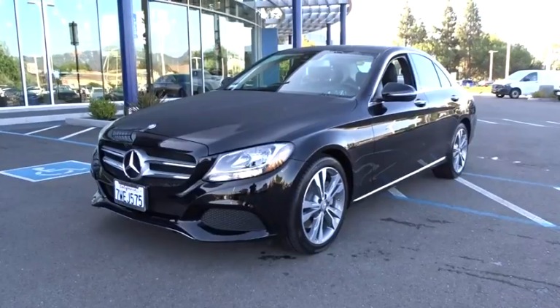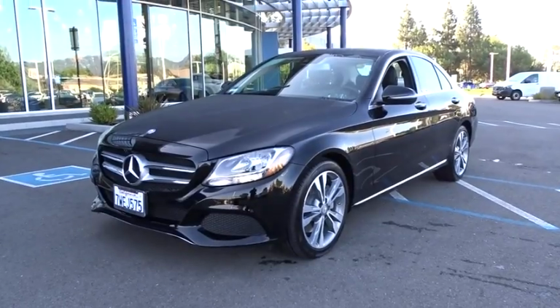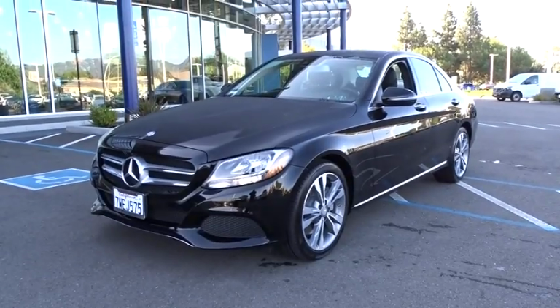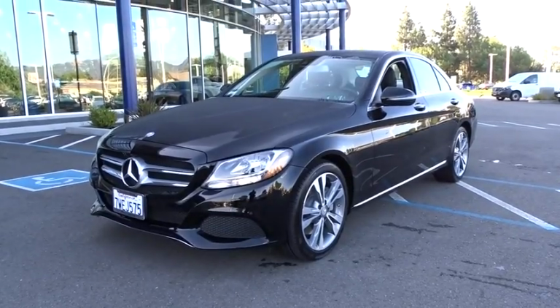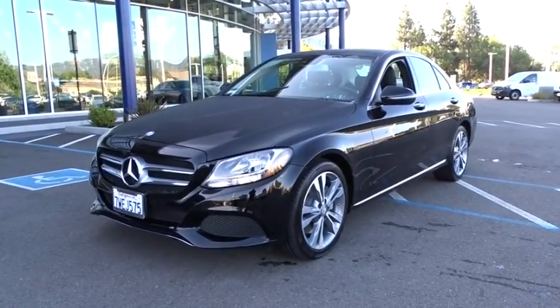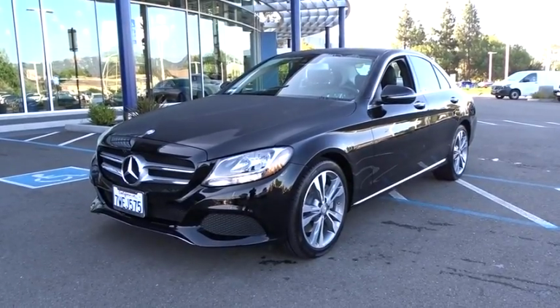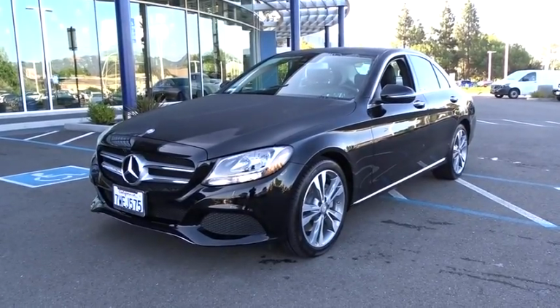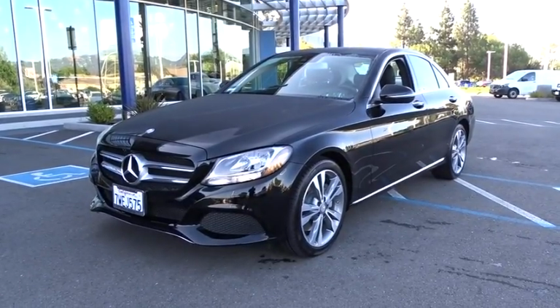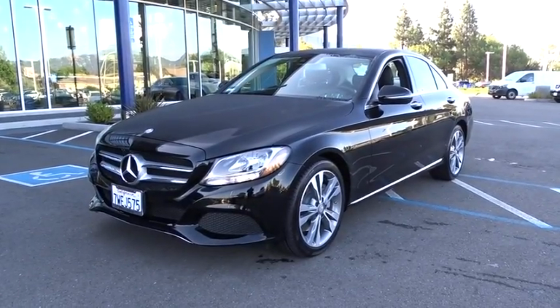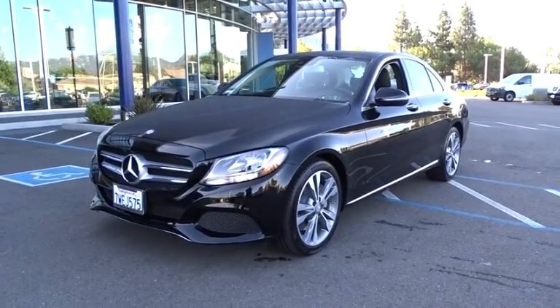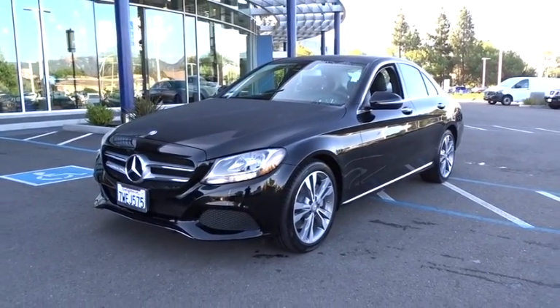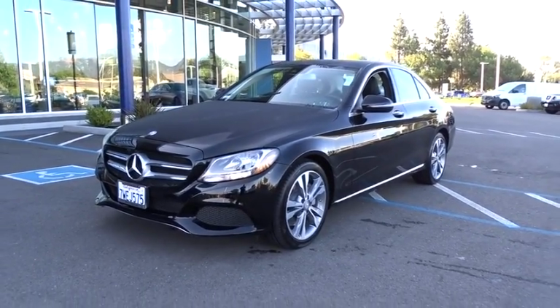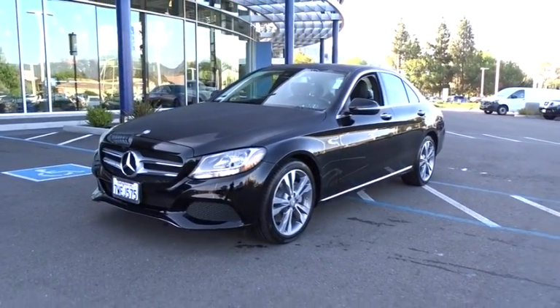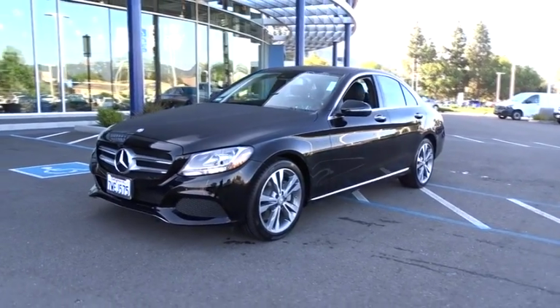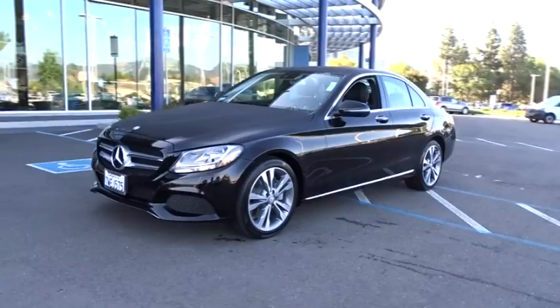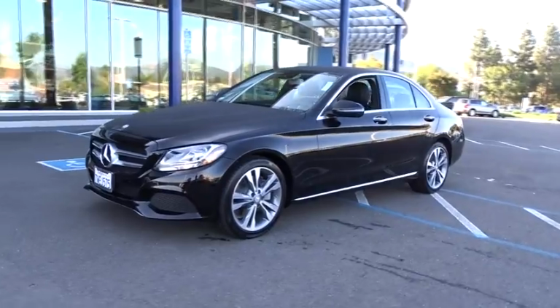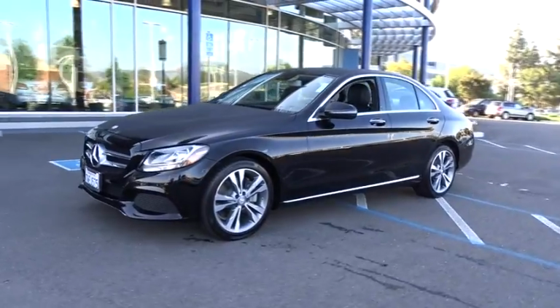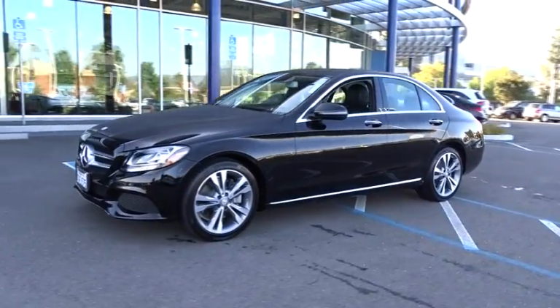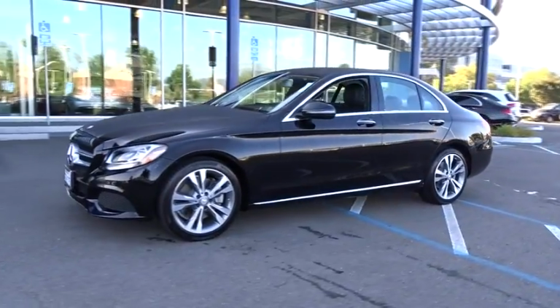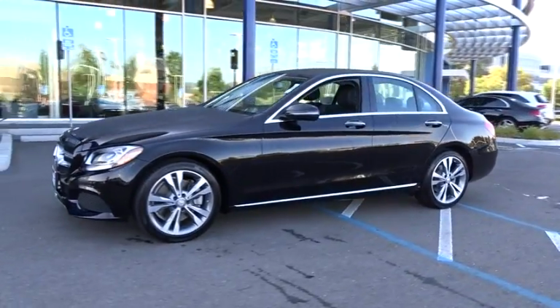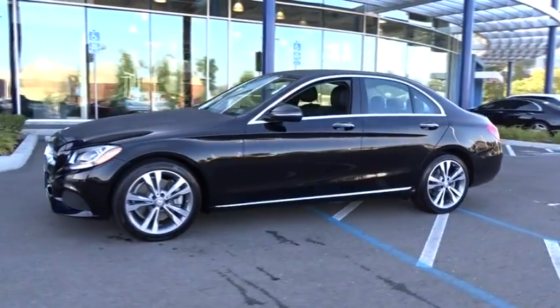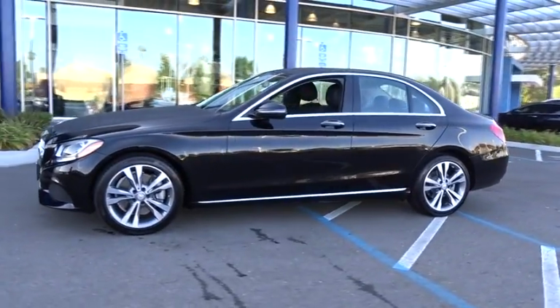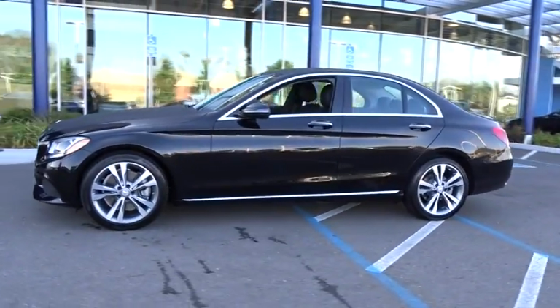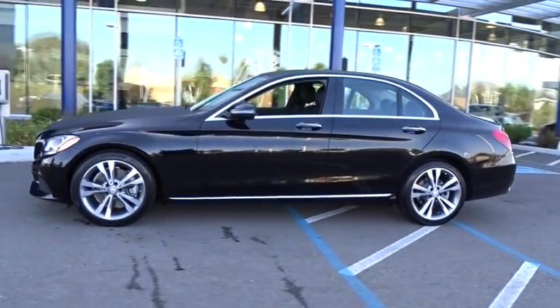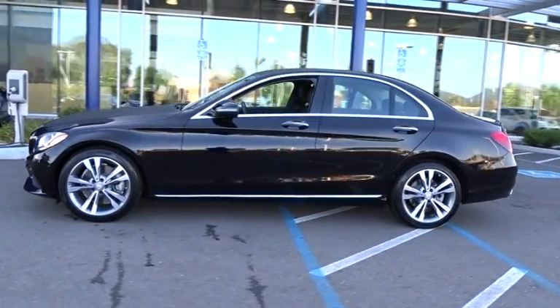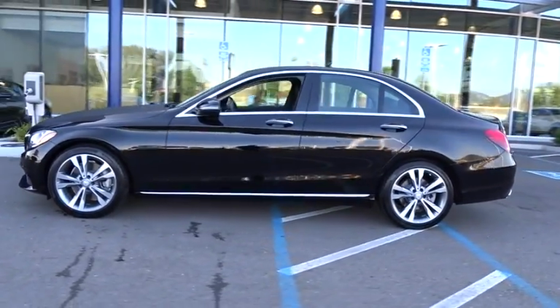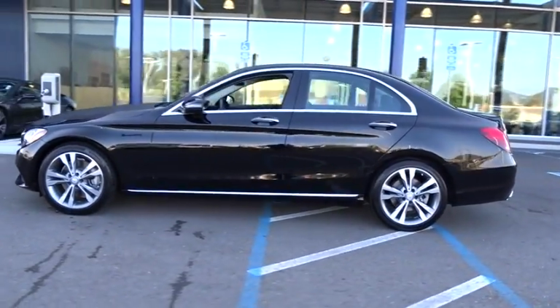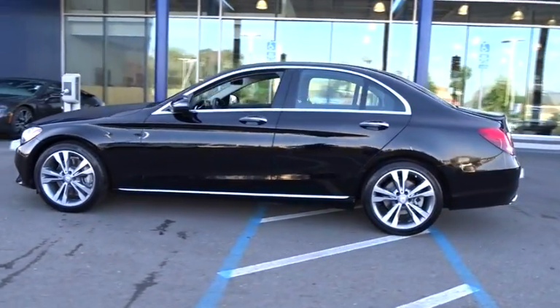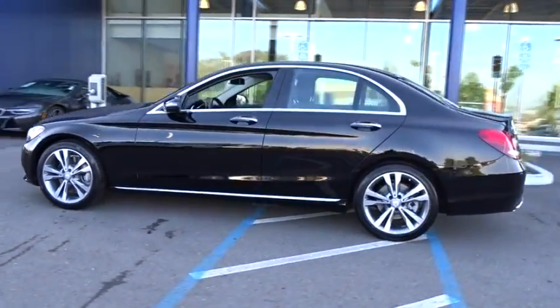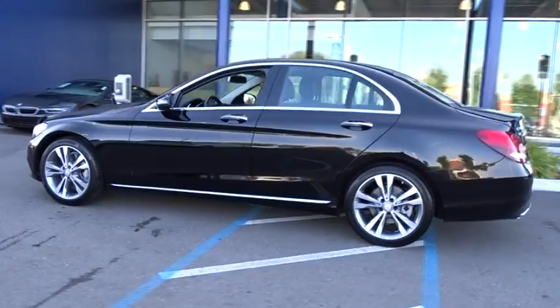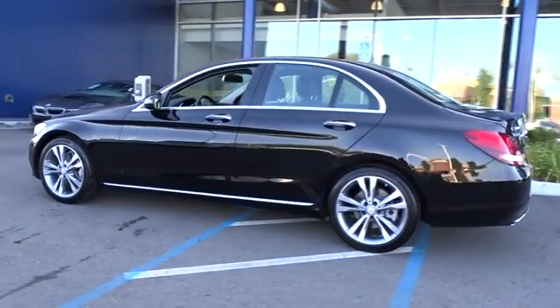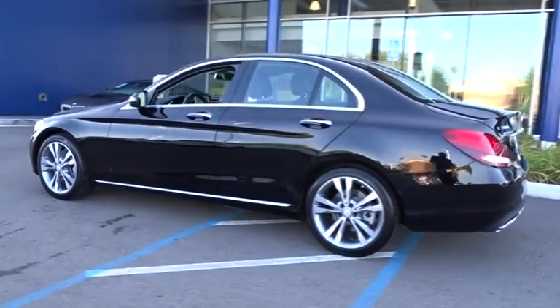The 2017 Mercedes C-Class. Standing the test of time means never standing still. The C-Class is a stylish performer that embodies sophistication and intelligence.